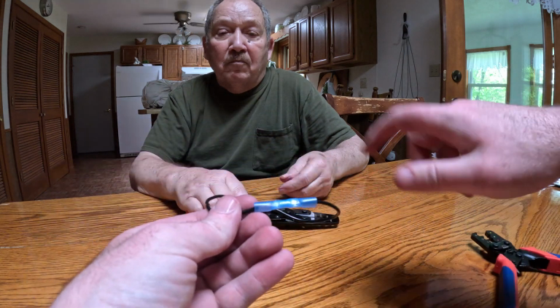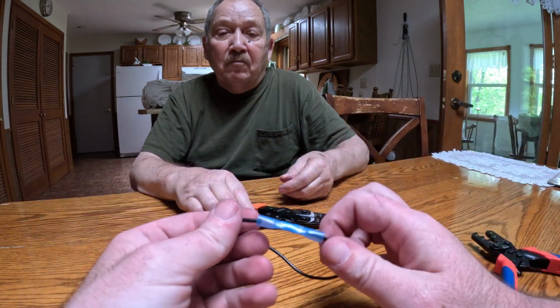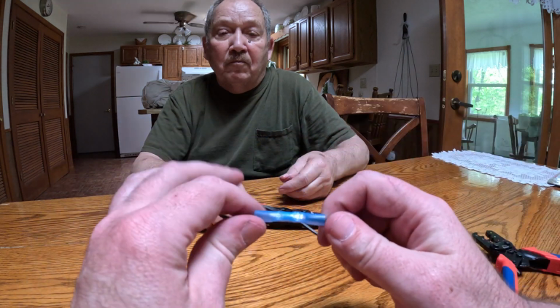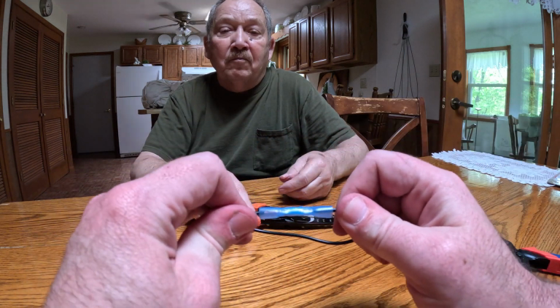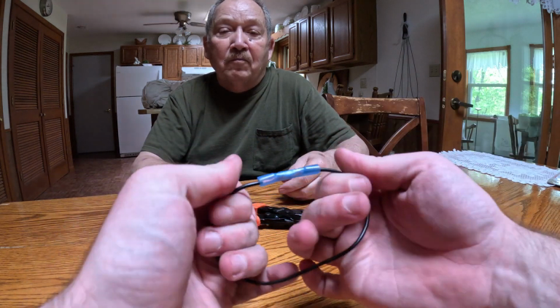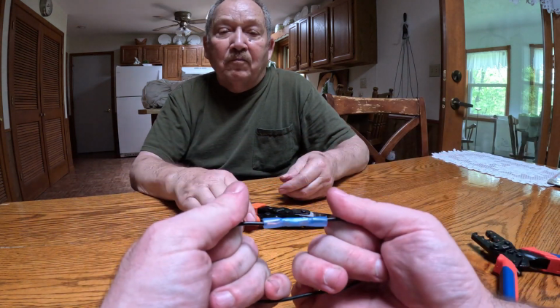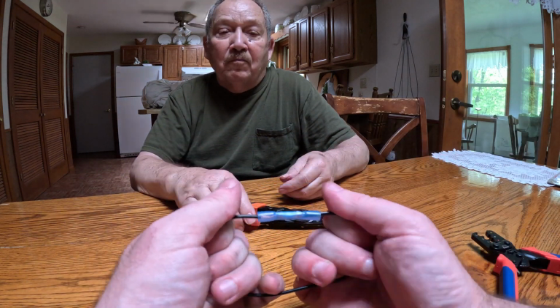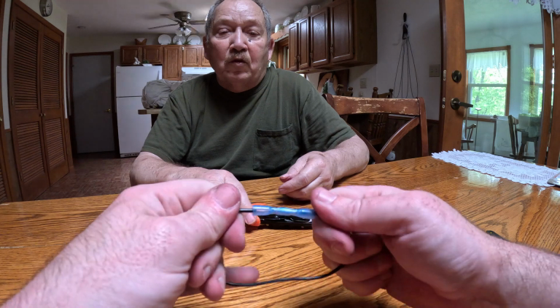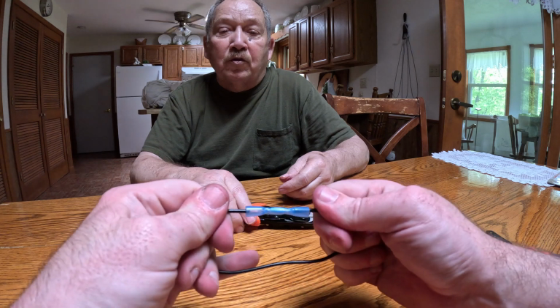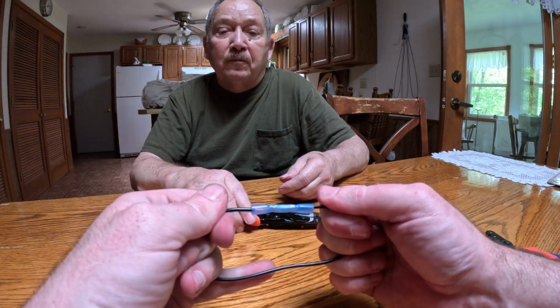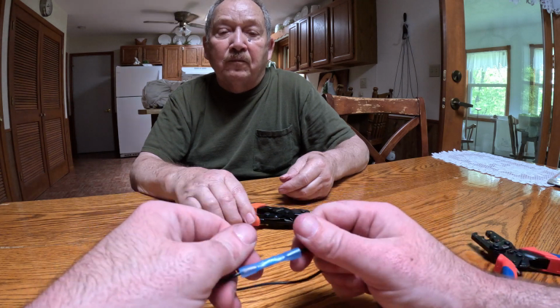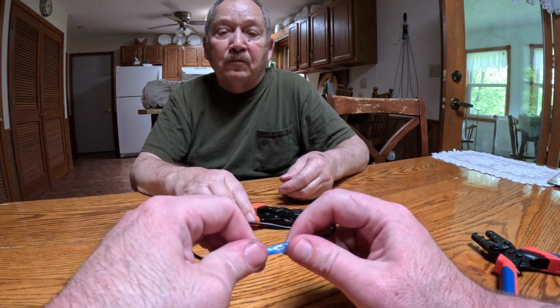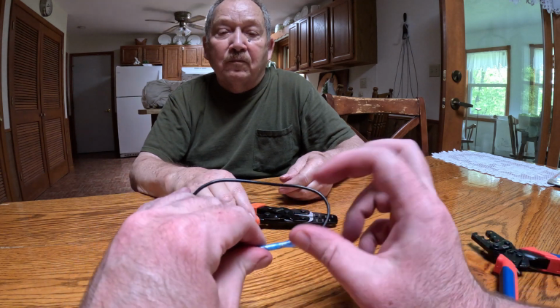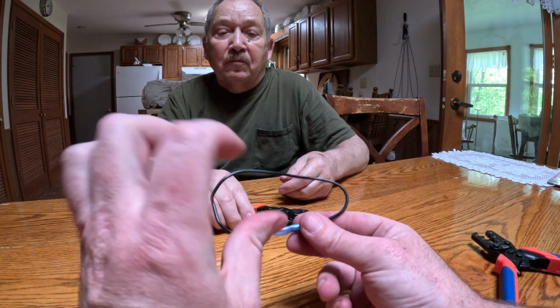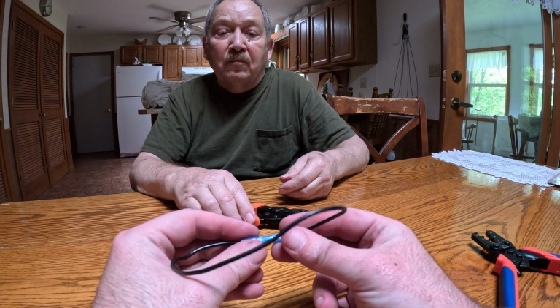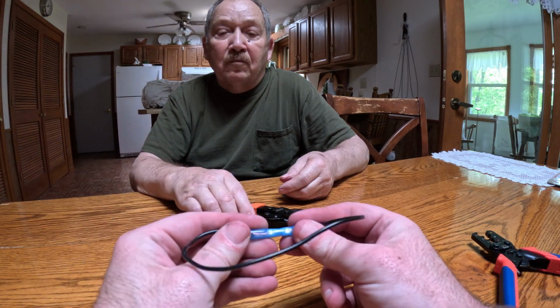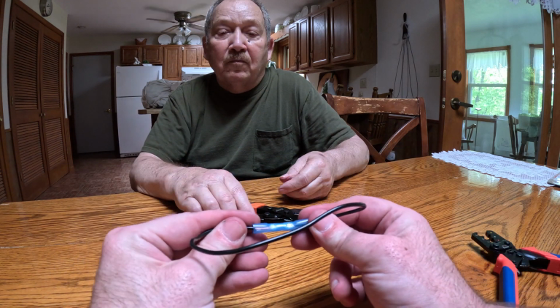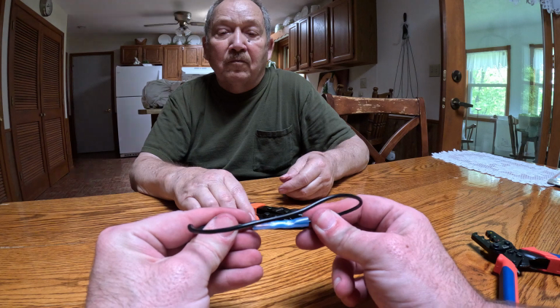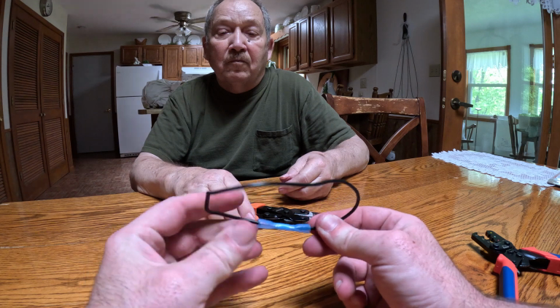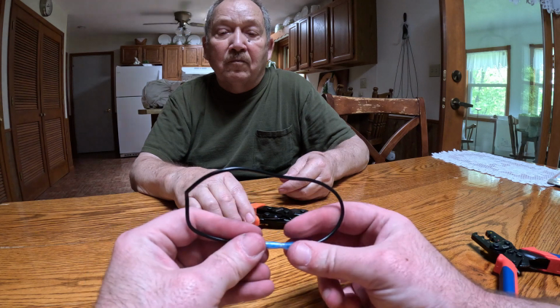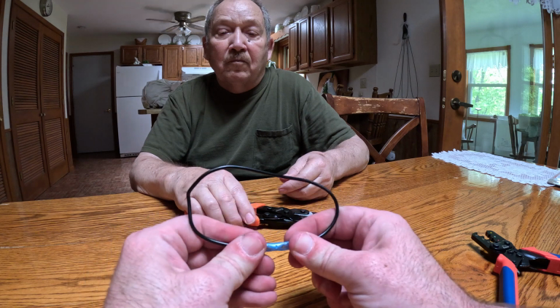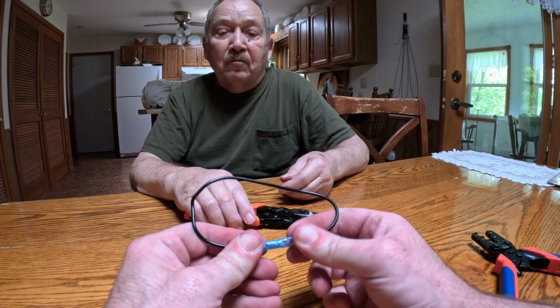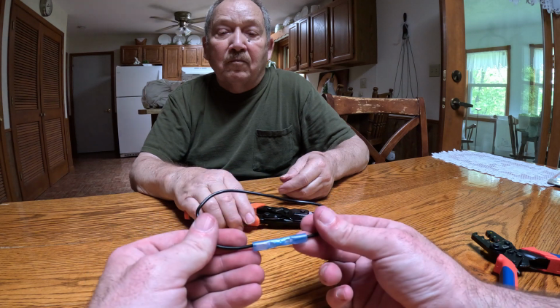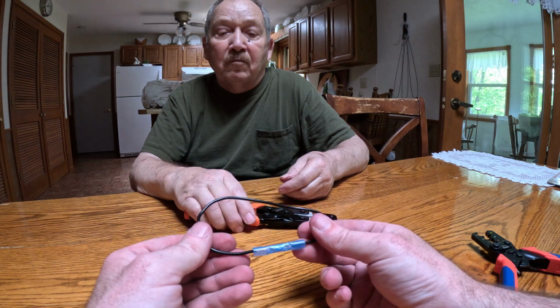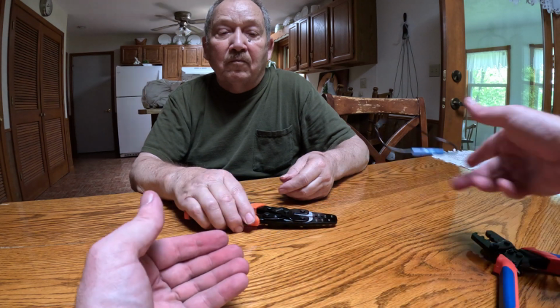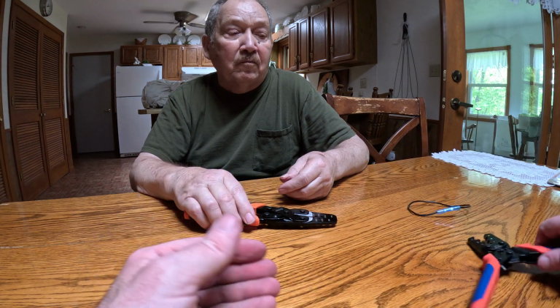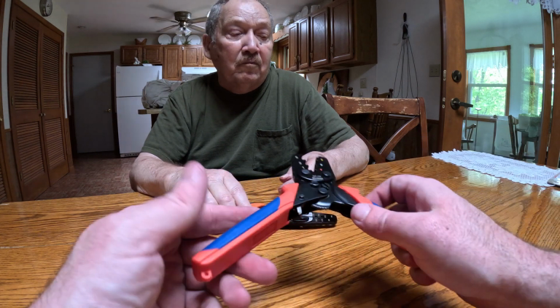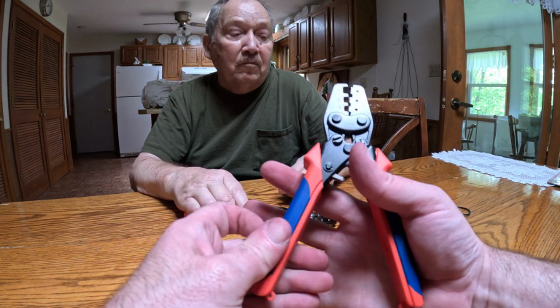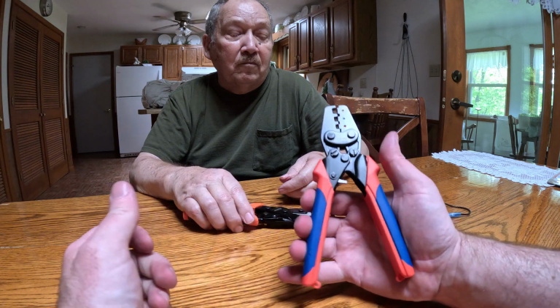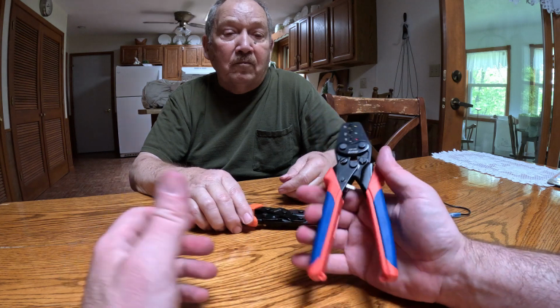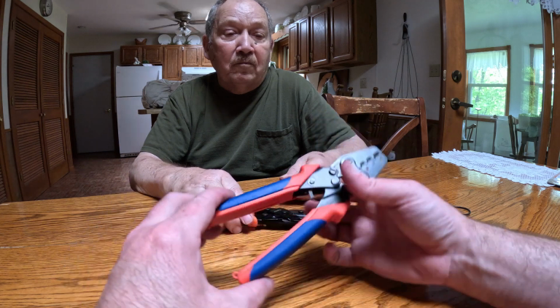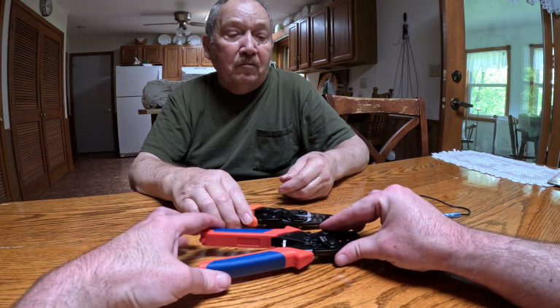And you're done — good solid connection. Now like I said, you can hit this with a lighter, butane torch, or heat gun, and it will shrink the ends down. No need for electrical tape at all.